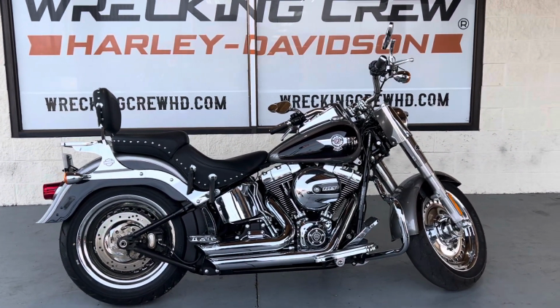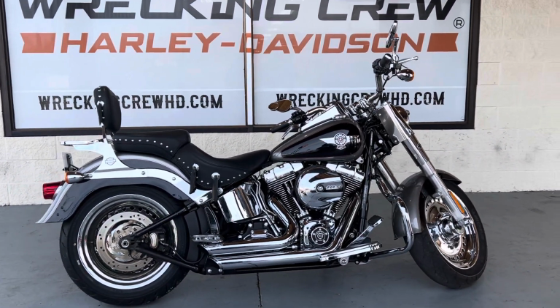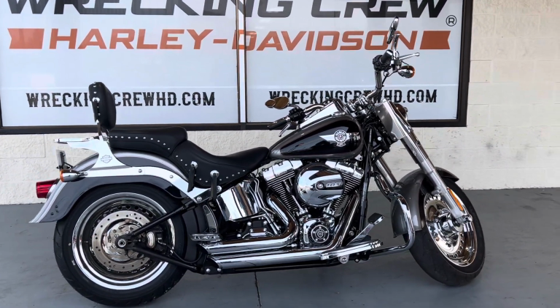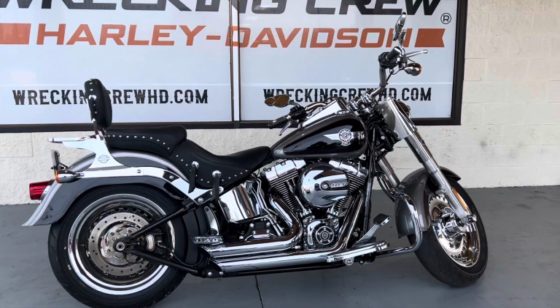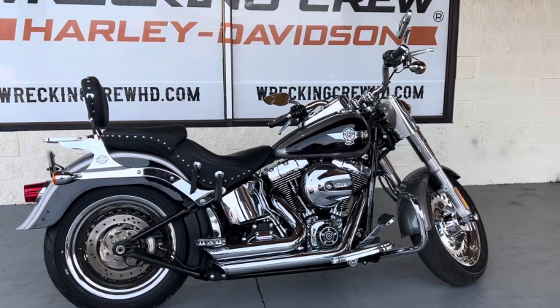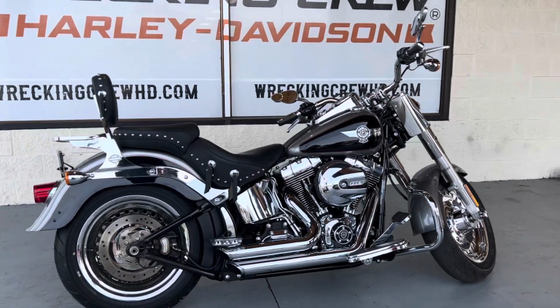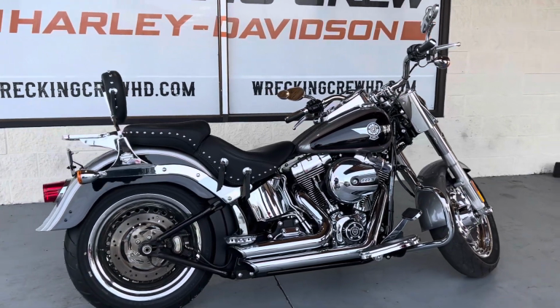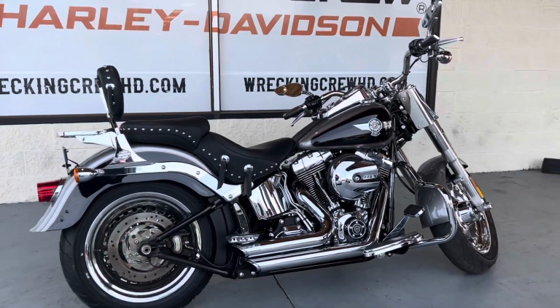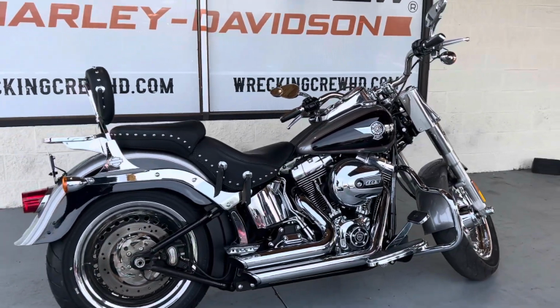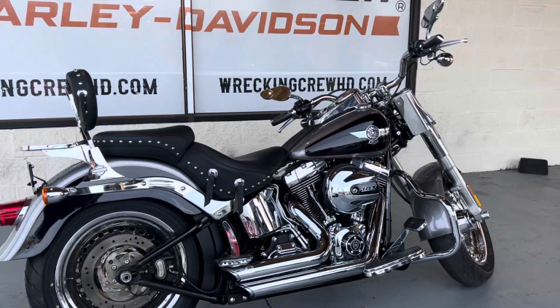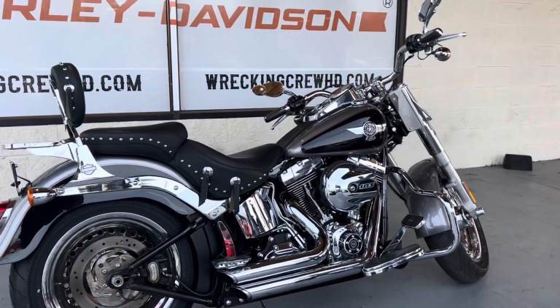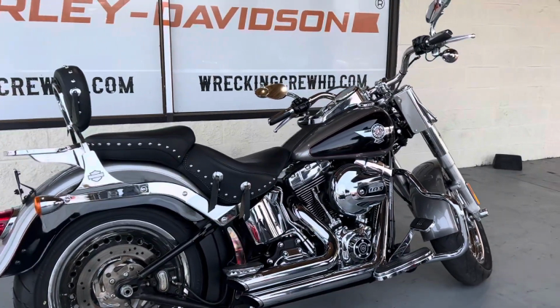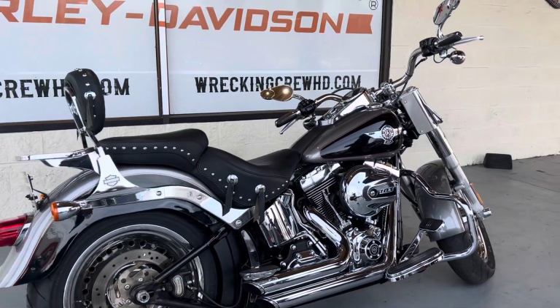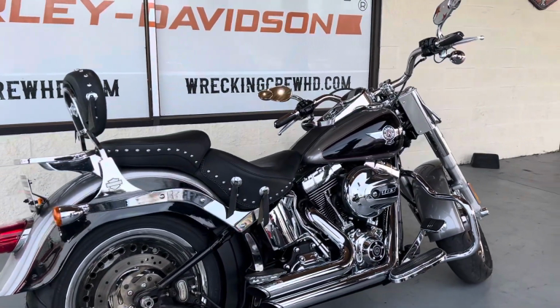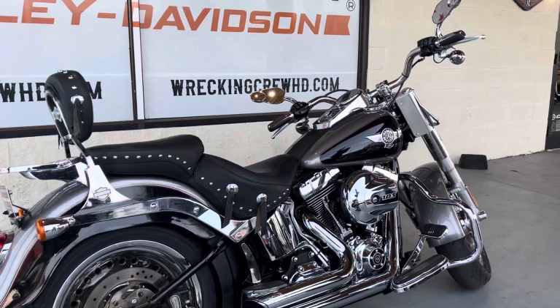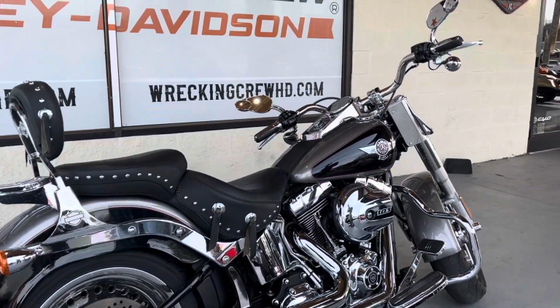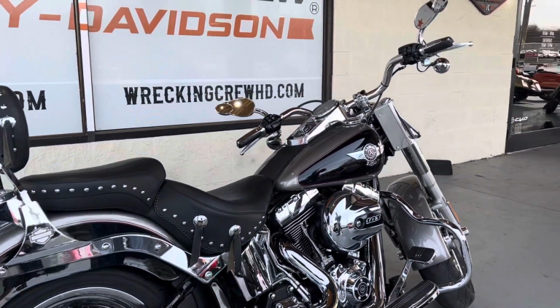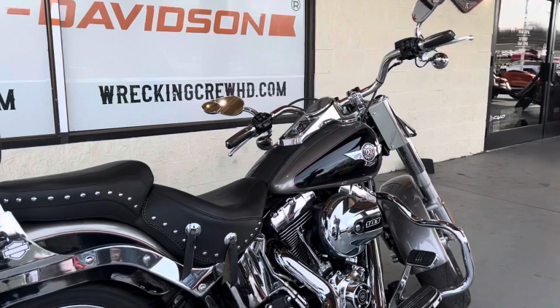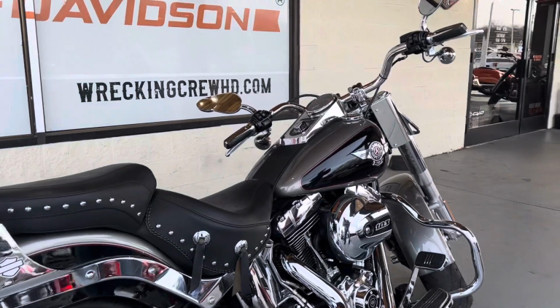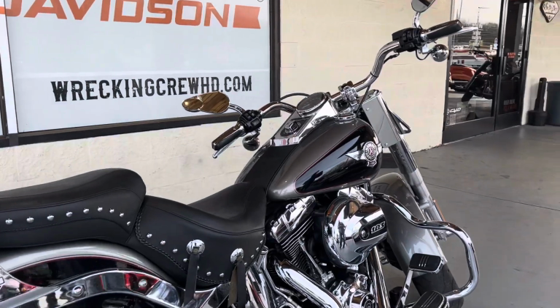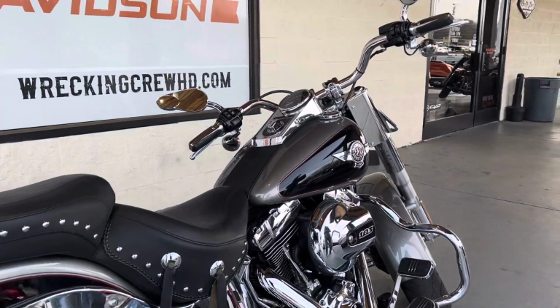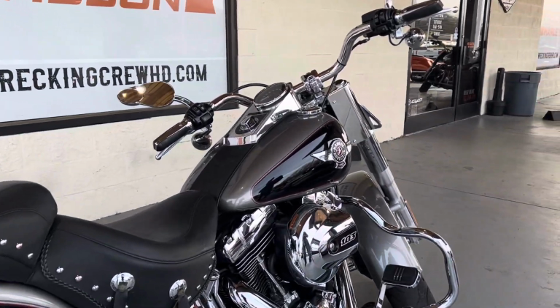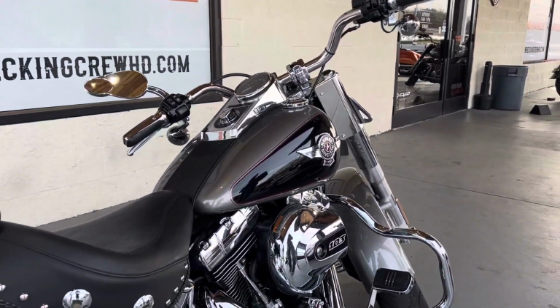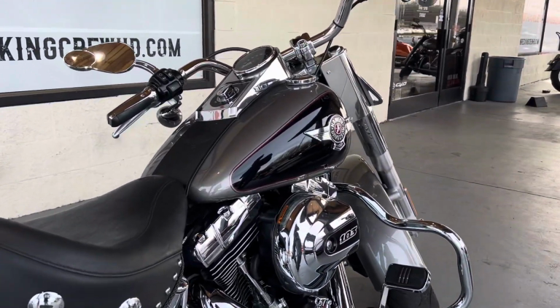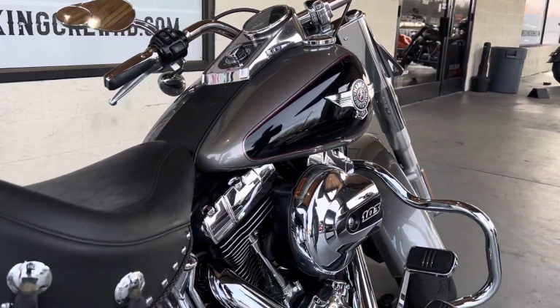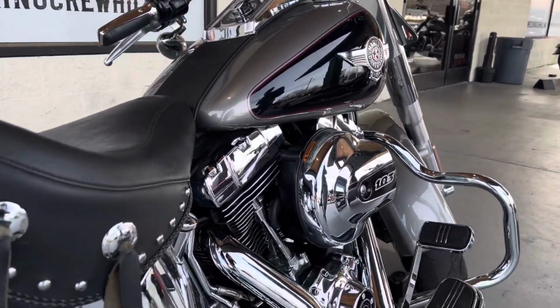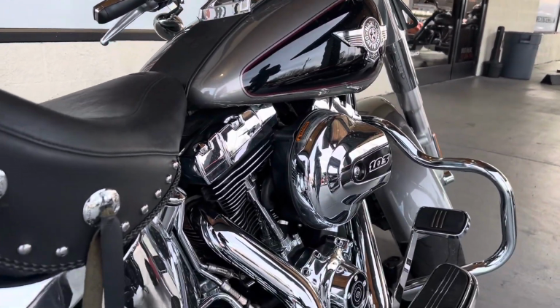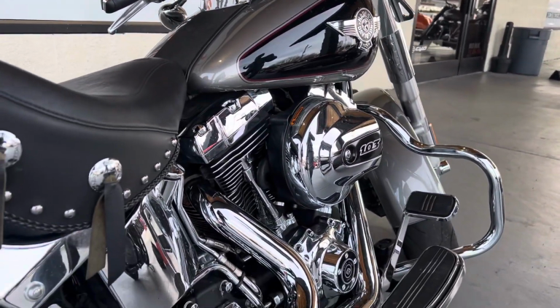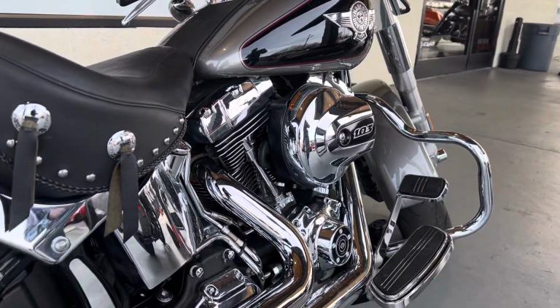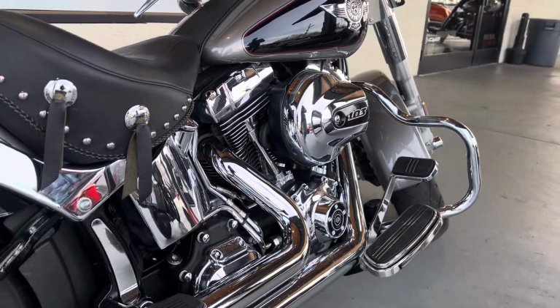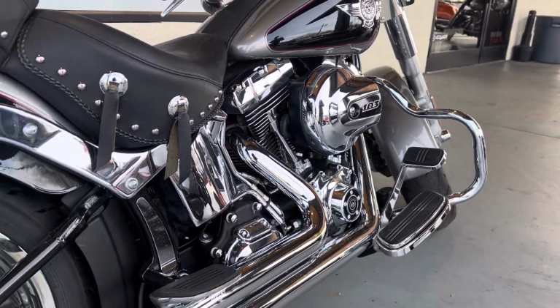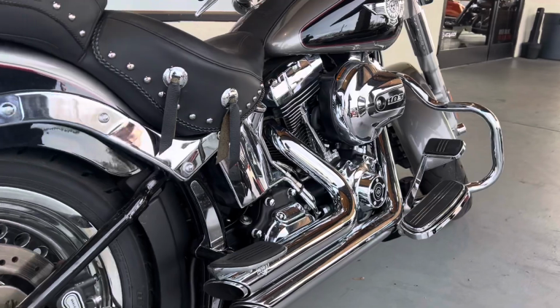Now this motorcycle does feature the 103 cubic inch motor that is a twin cam, and with these exhausts on here they sound really really nice. You guys need to get down here and check these out.